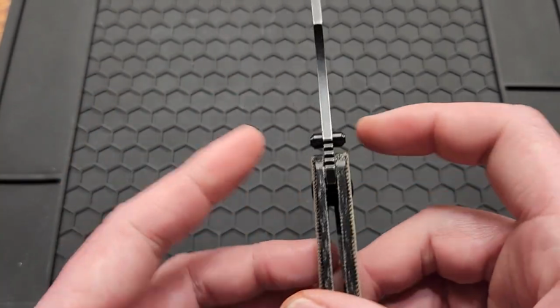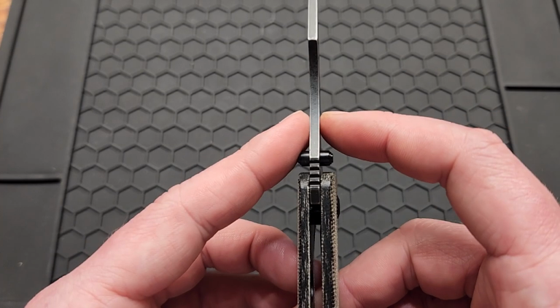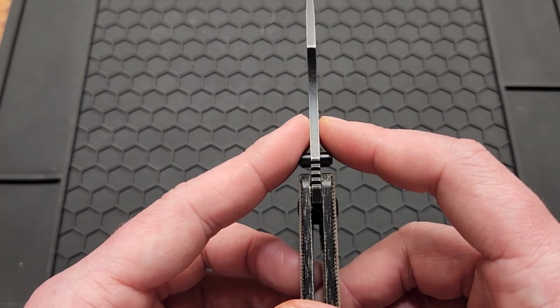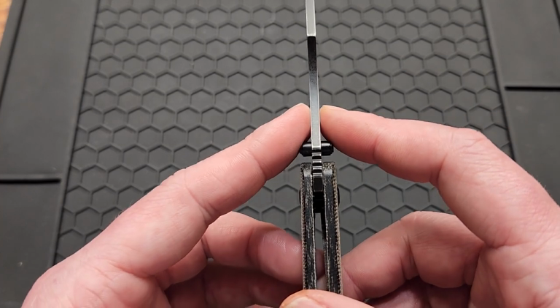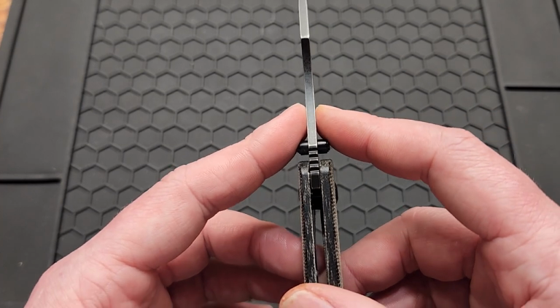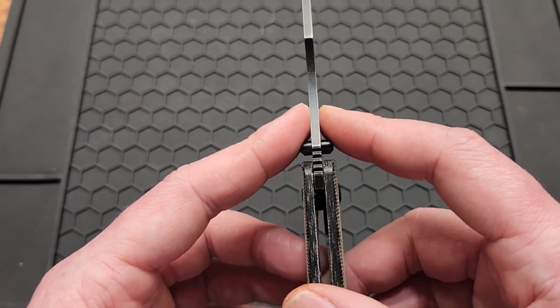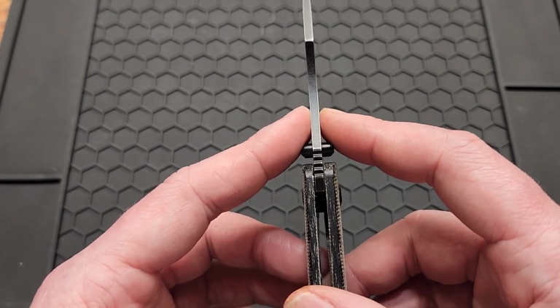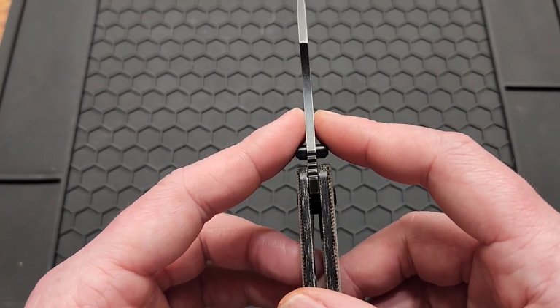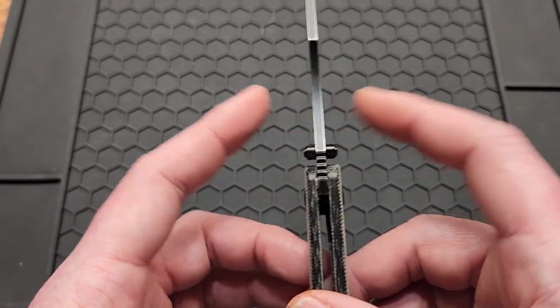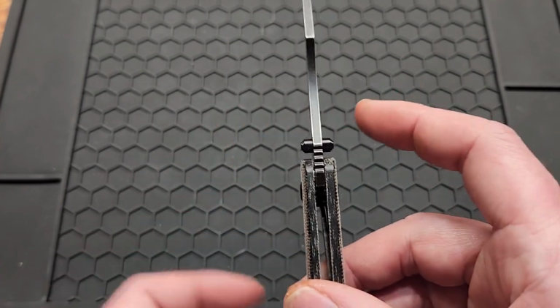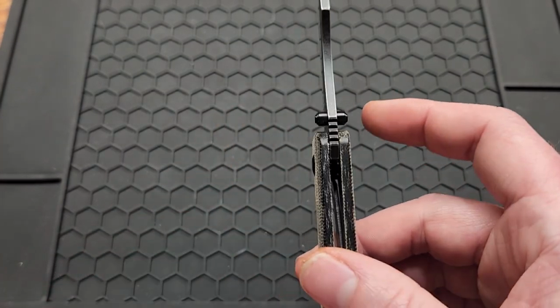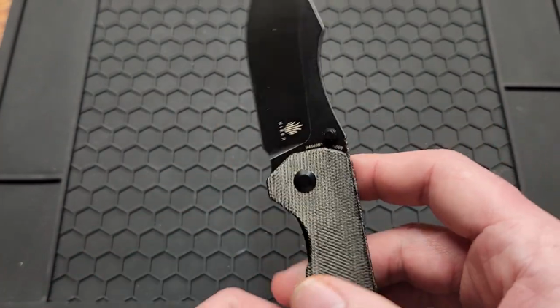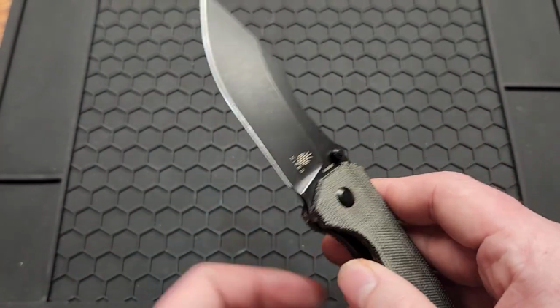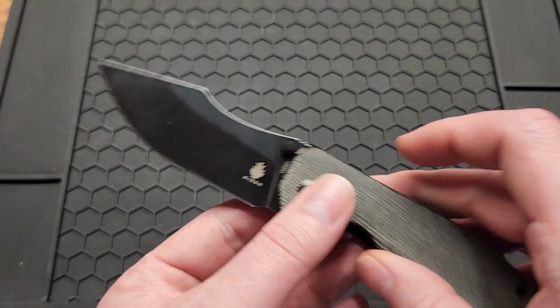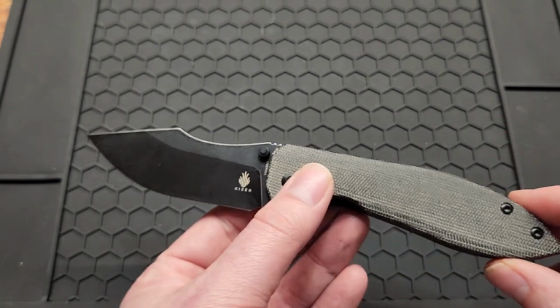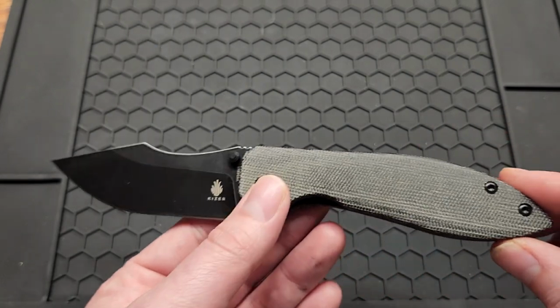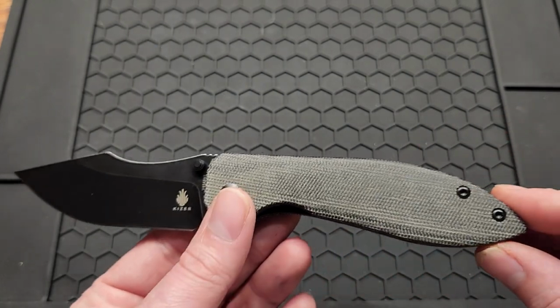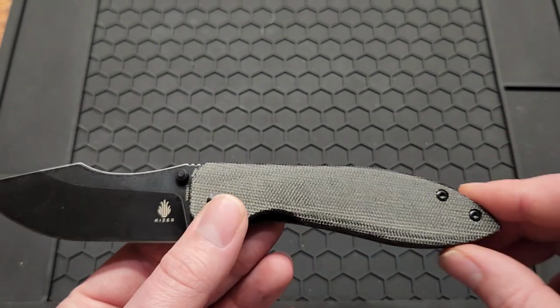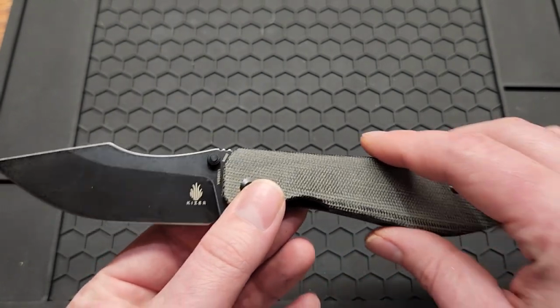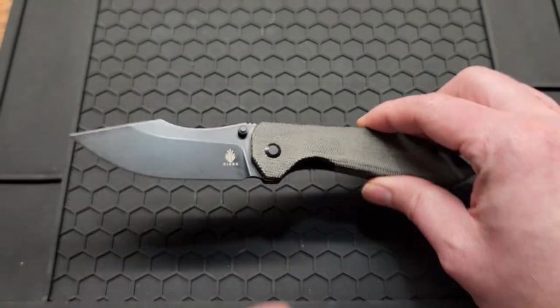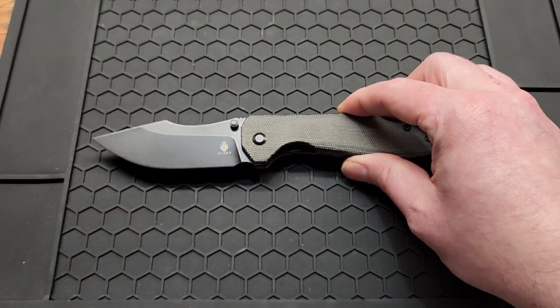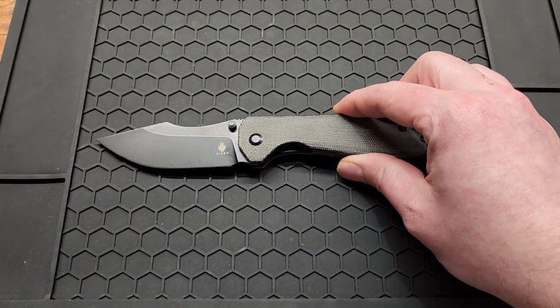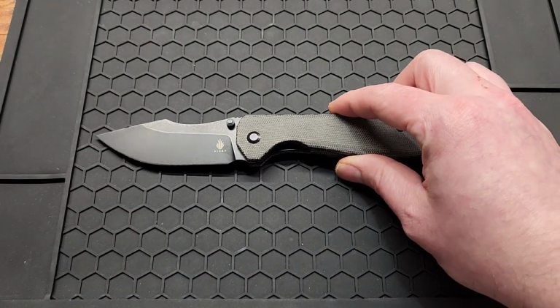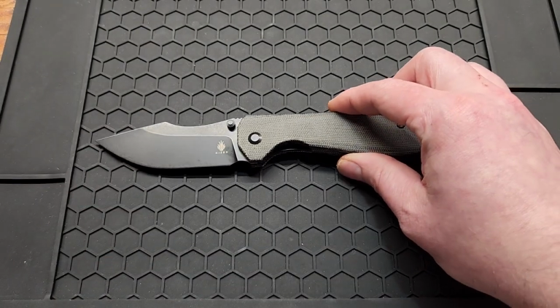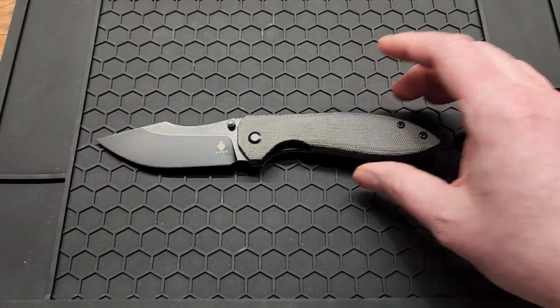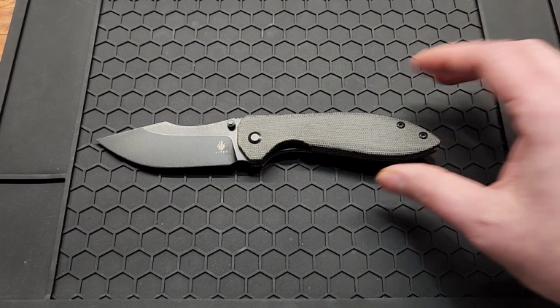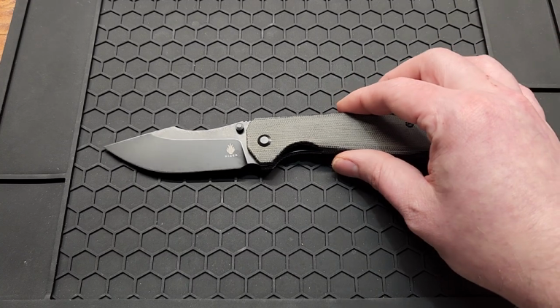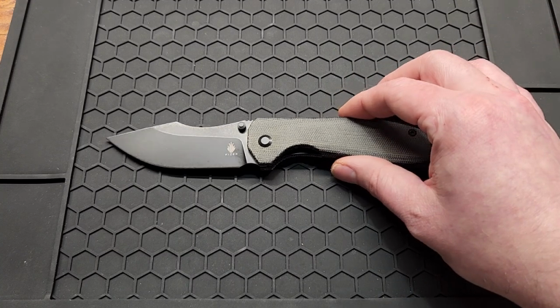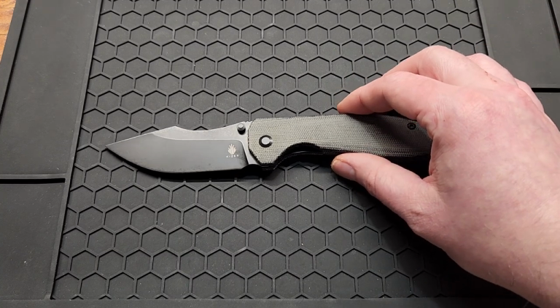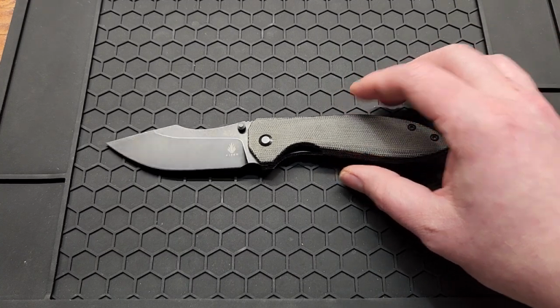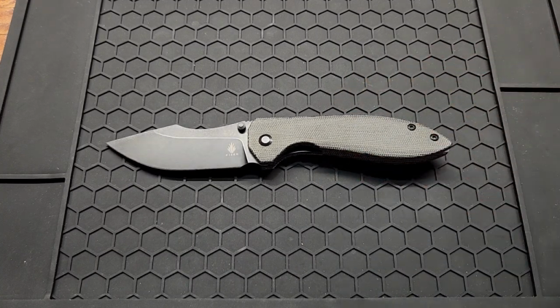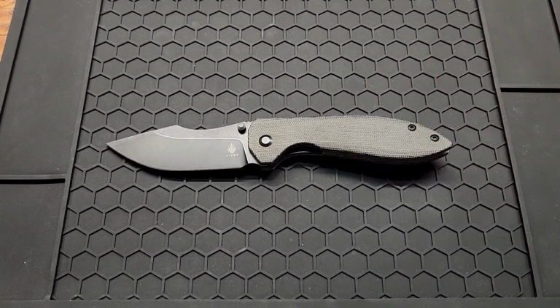The blade stock on this is 2.8mm or .110 inches. This knife measures in at 7.9 inches overall, so it's a full size knife. Let's do a few size comparisons.